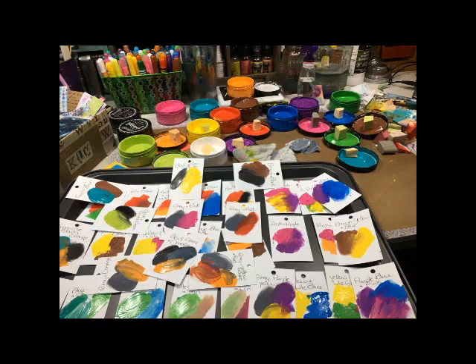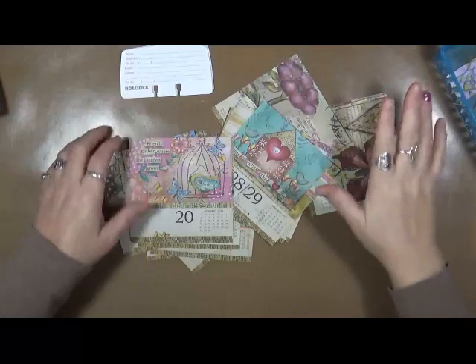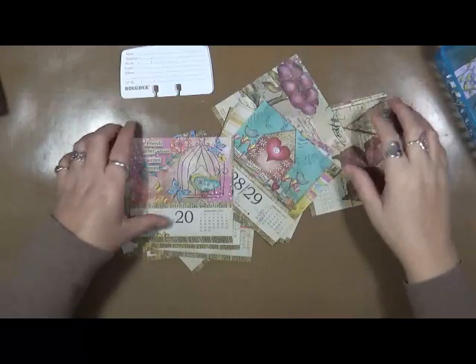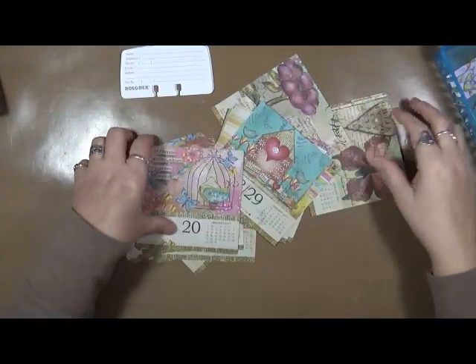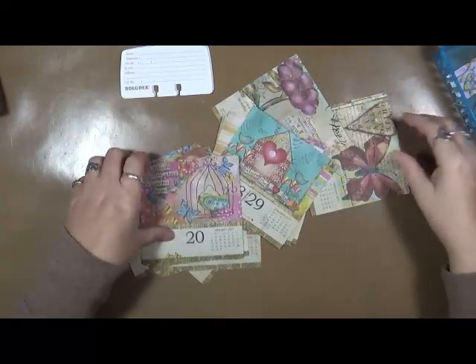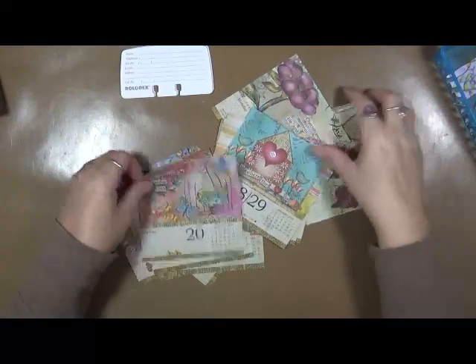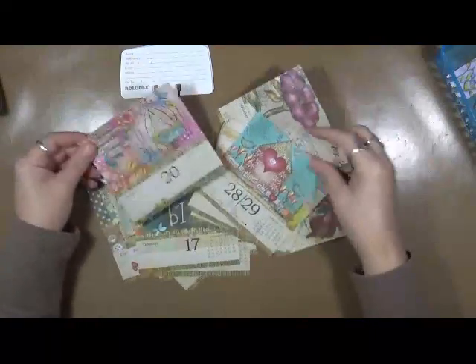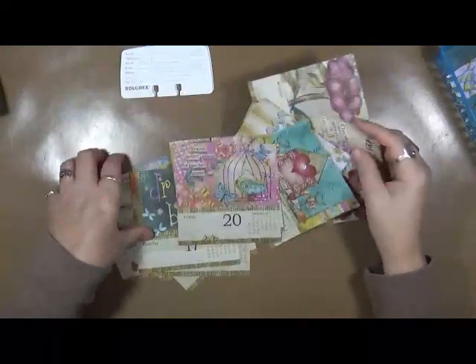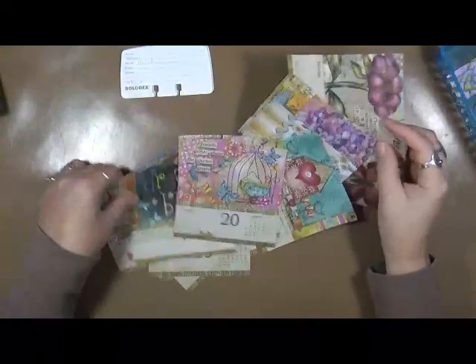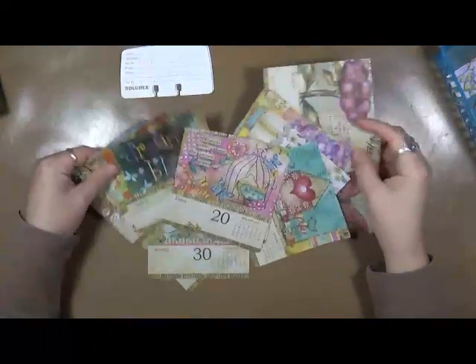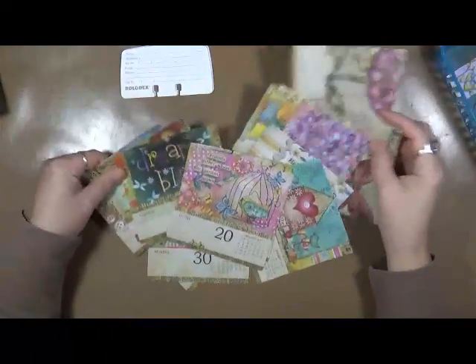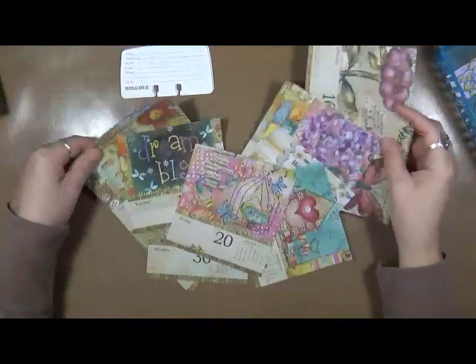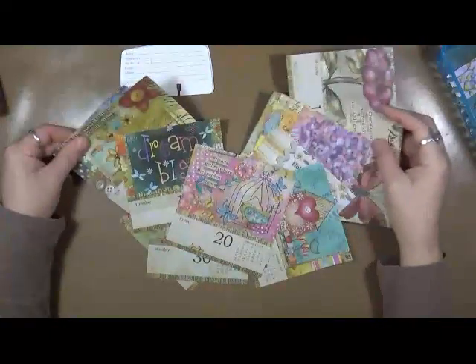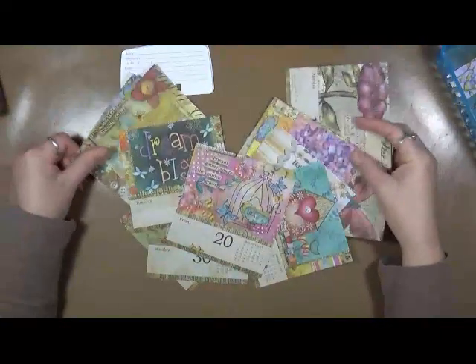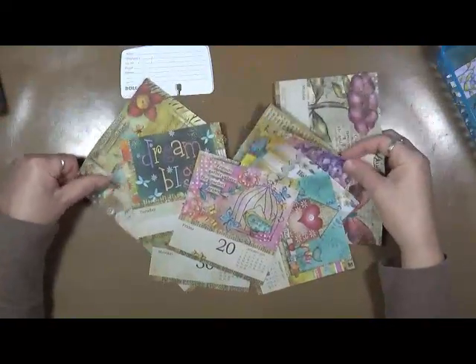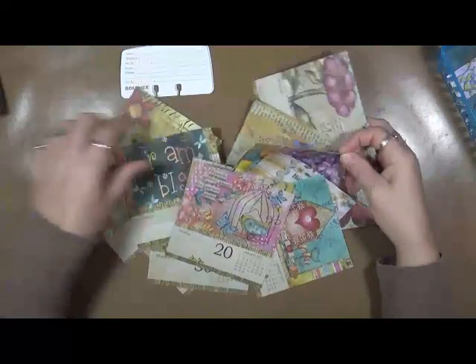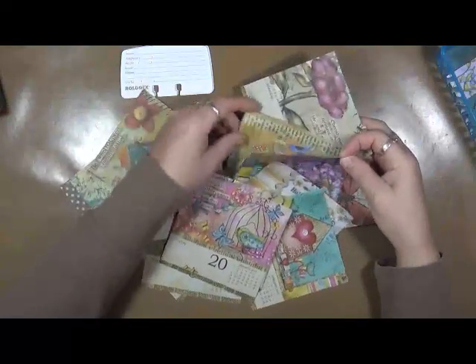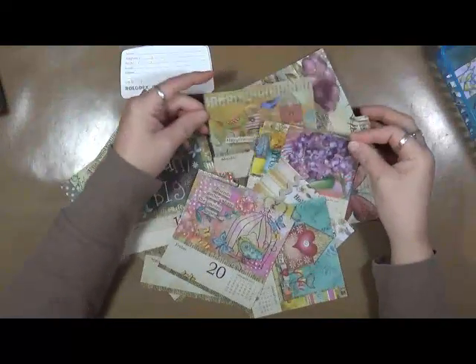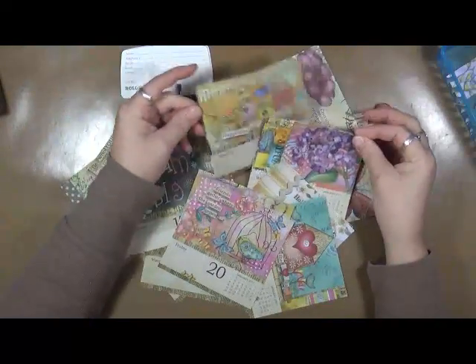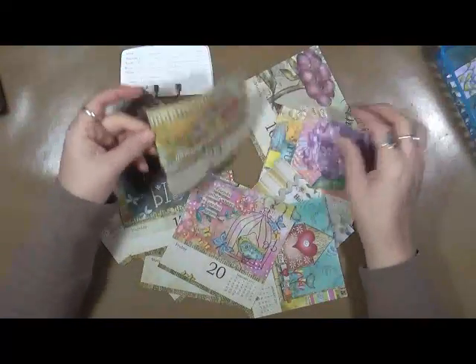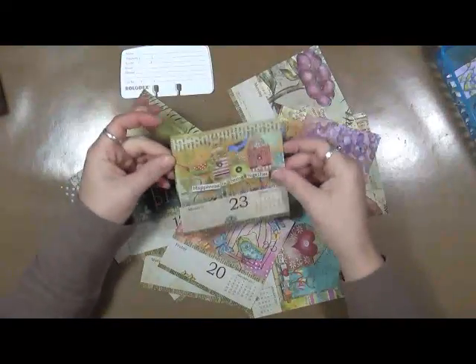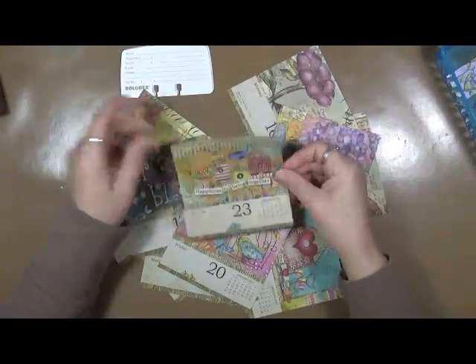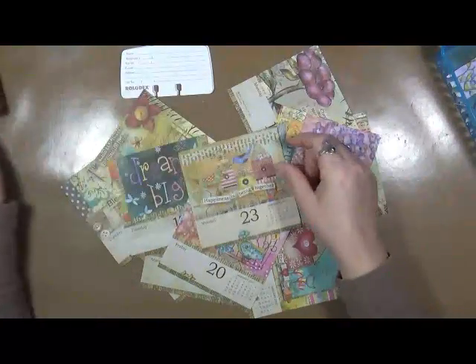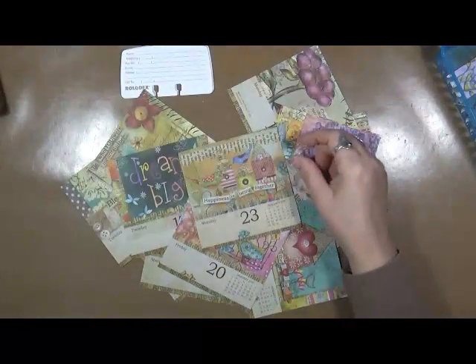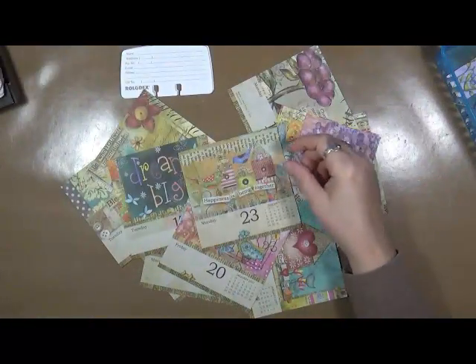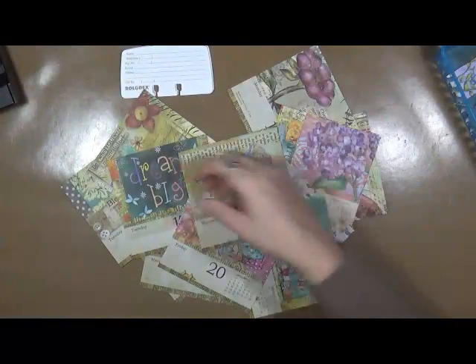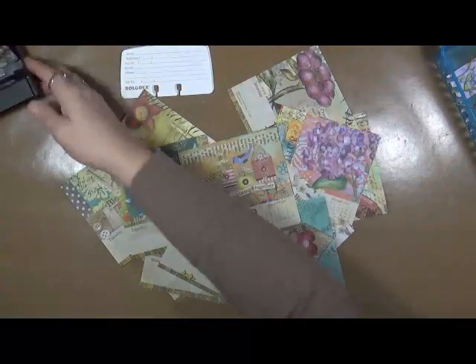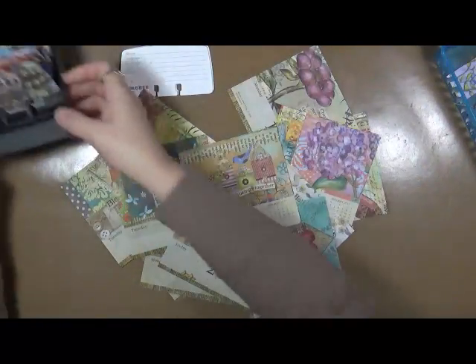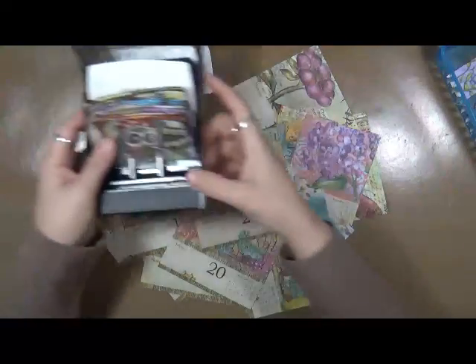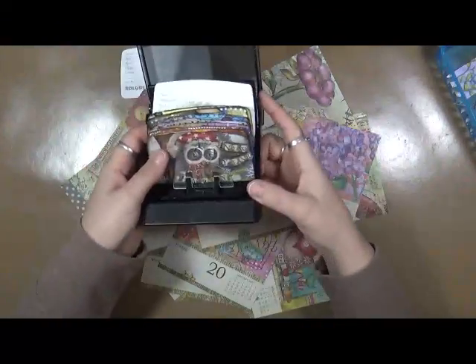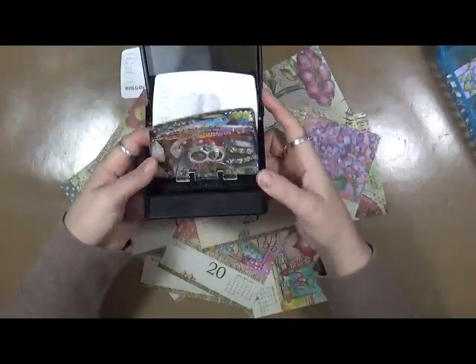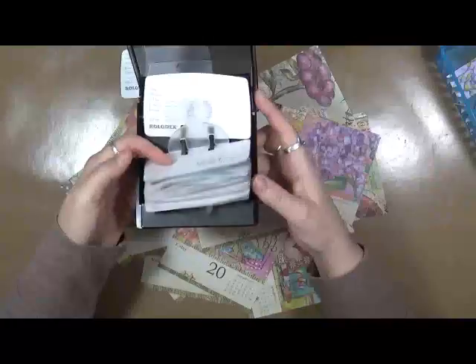Hey everybody, Cindy Utter here. Look at this — look at all these days. These are from my calendar, from my little Rolodex series that I have going here.